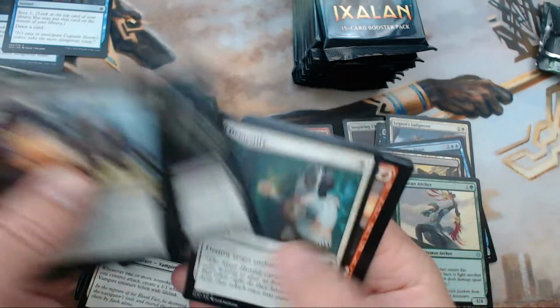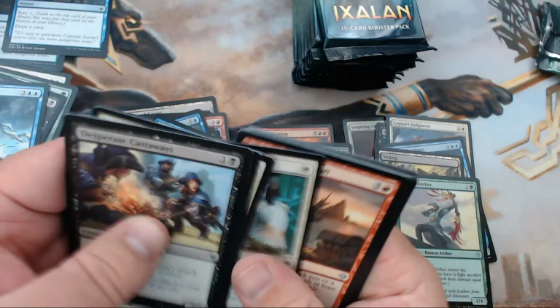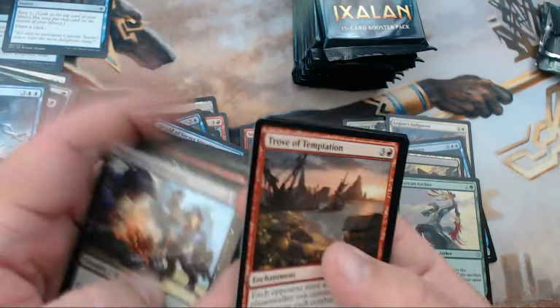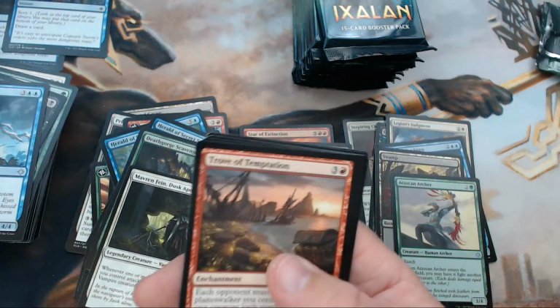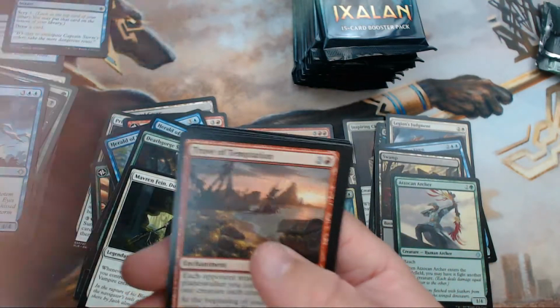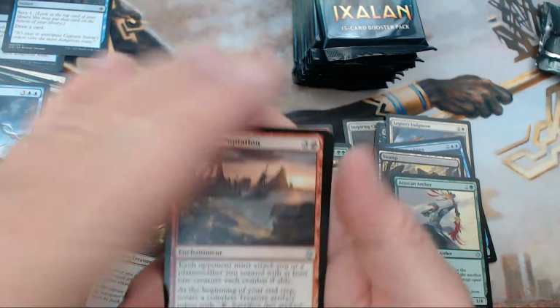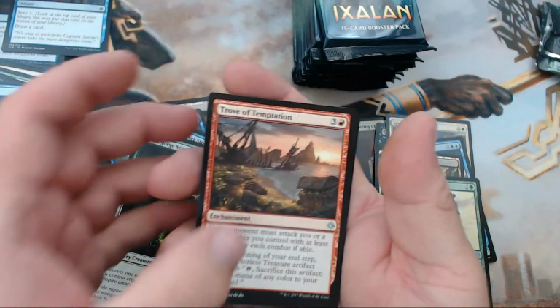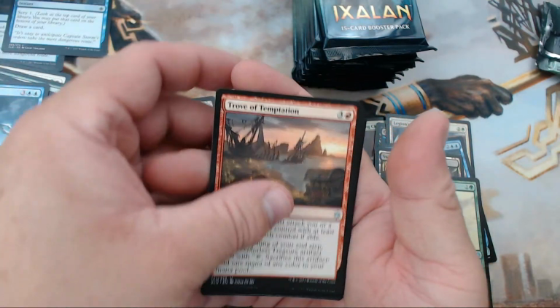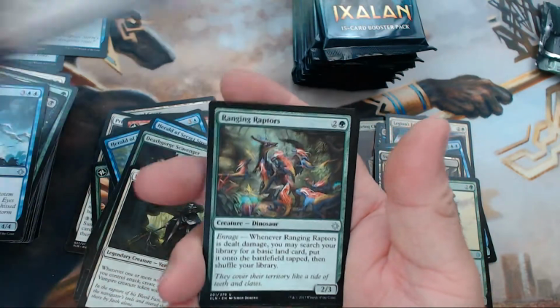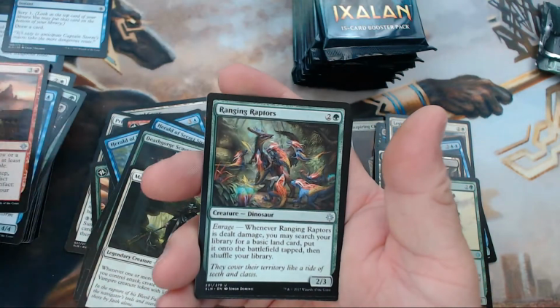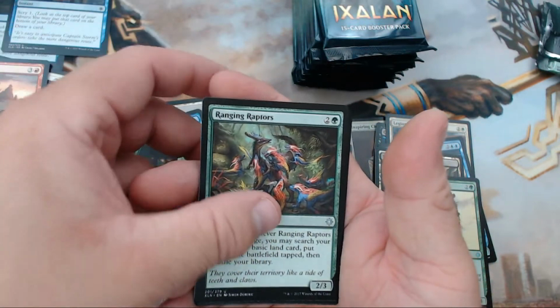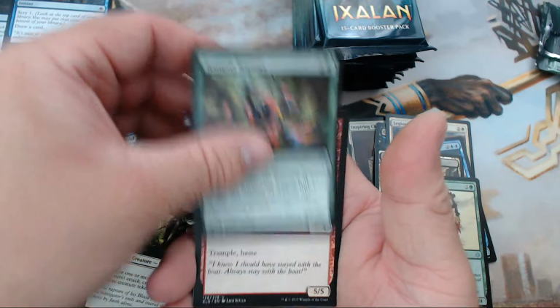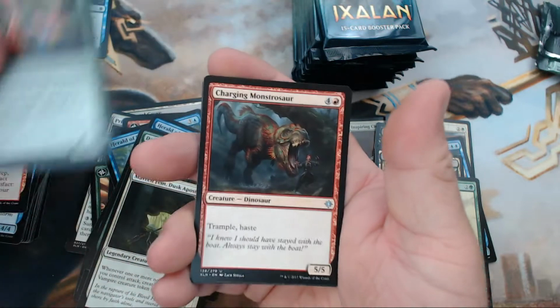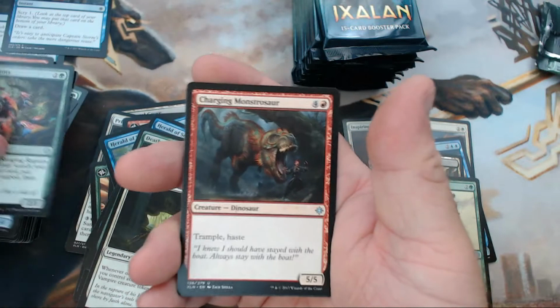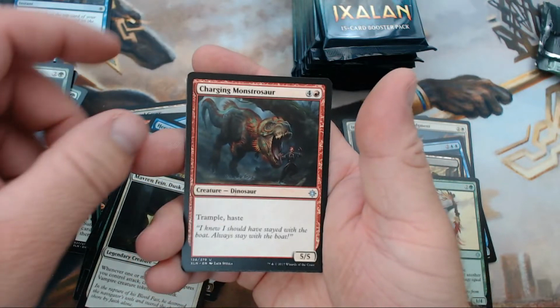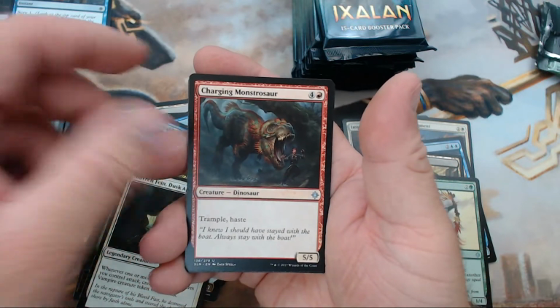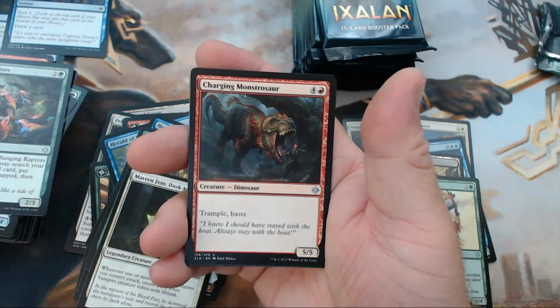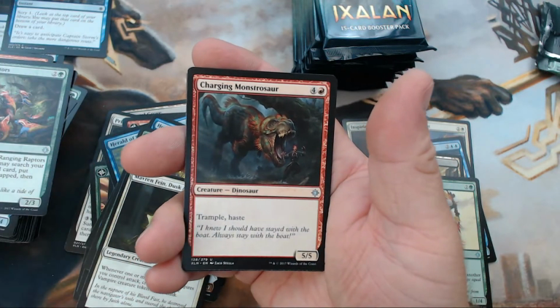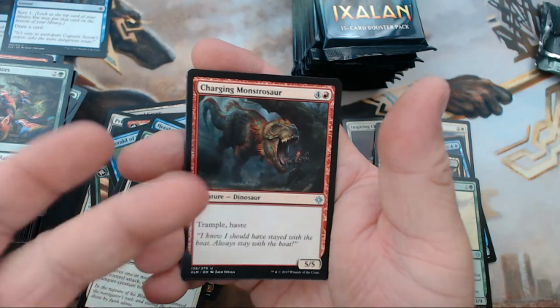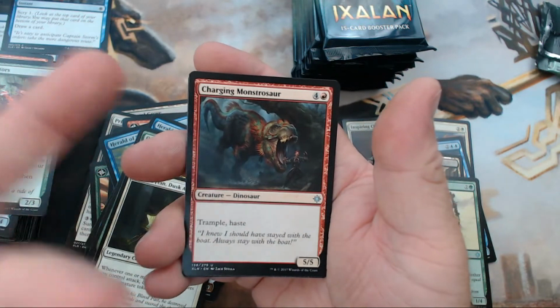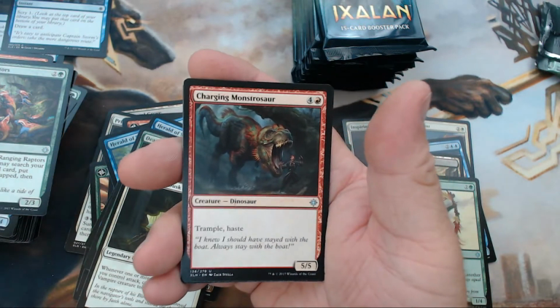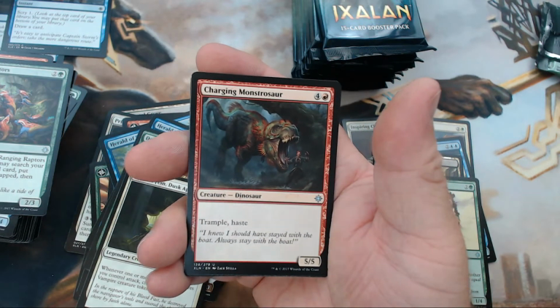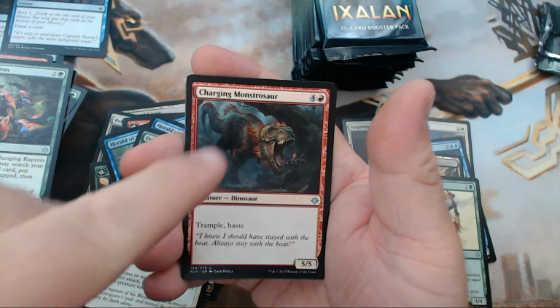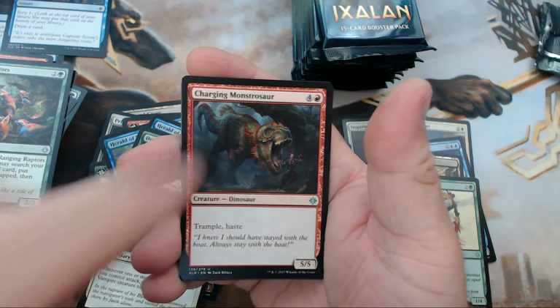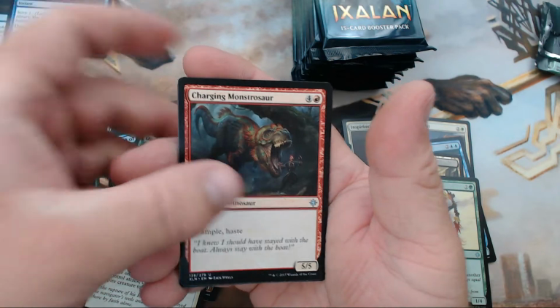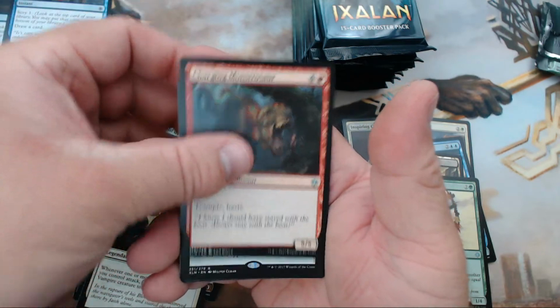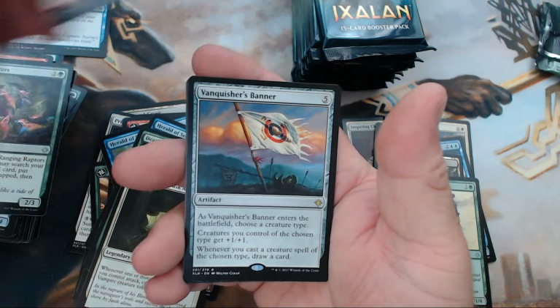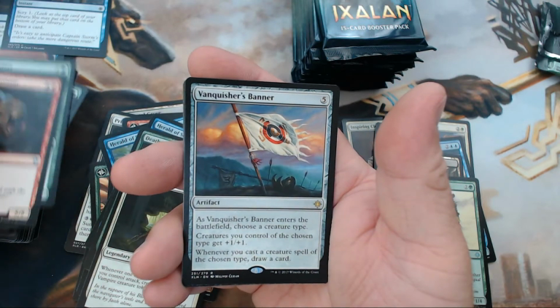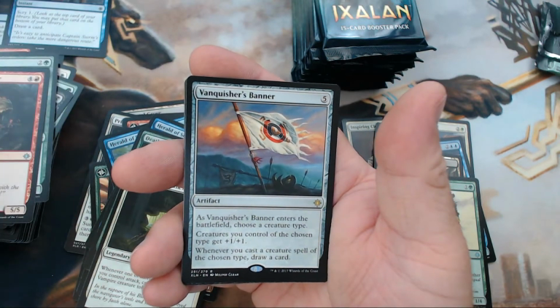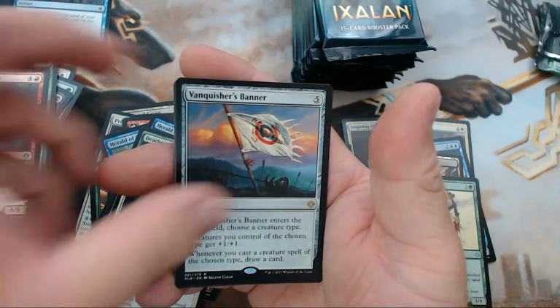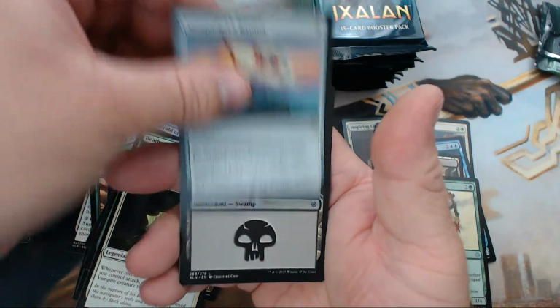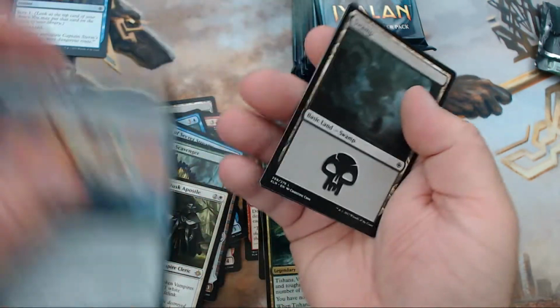We have Trove of Temptation, Raging Raptor, Charging Monstrosaur — and like I said in a previous video, that is a perfect name for a card like this. We have Vanquisher's Banner as our rare.